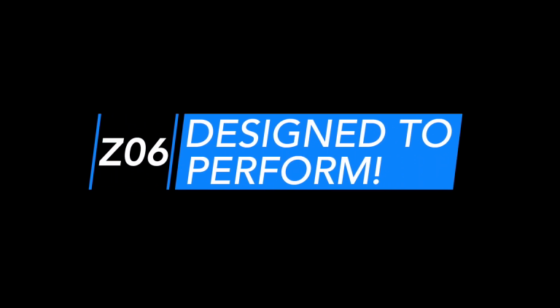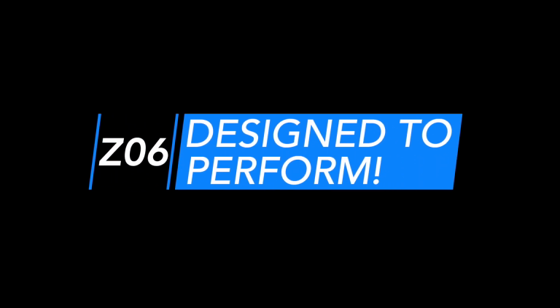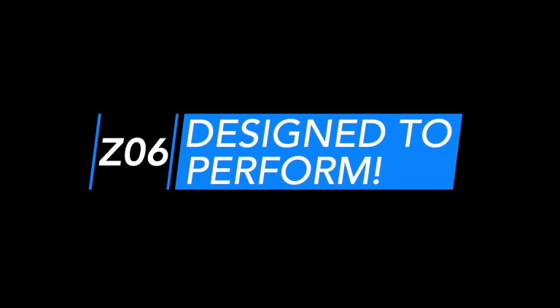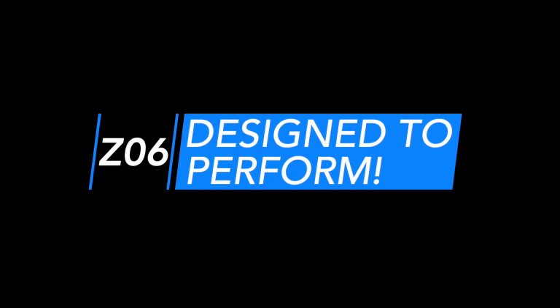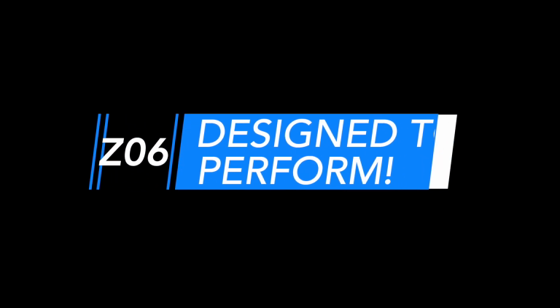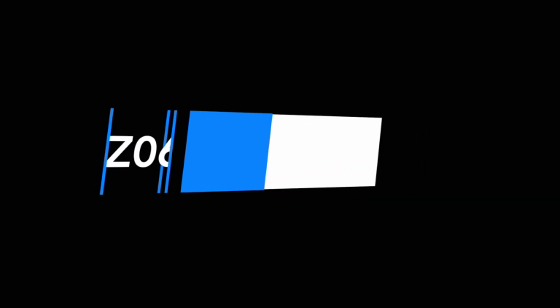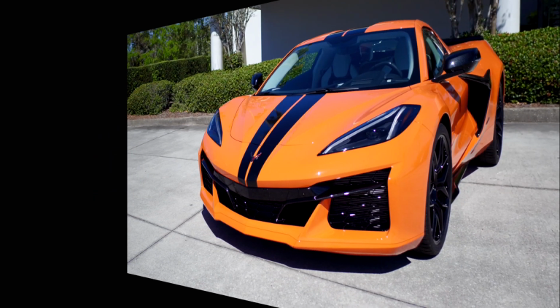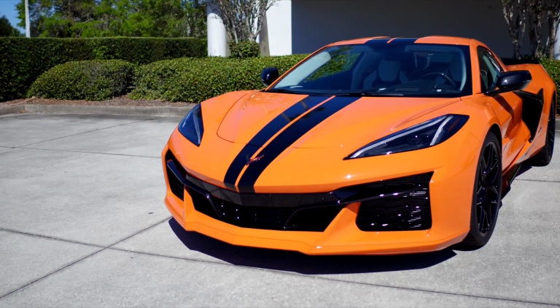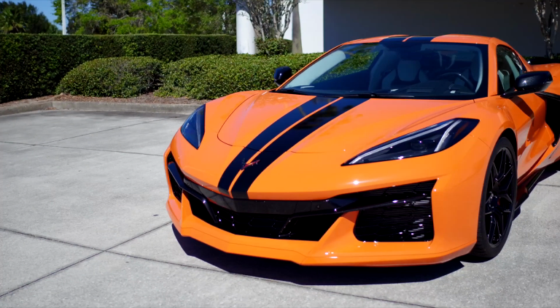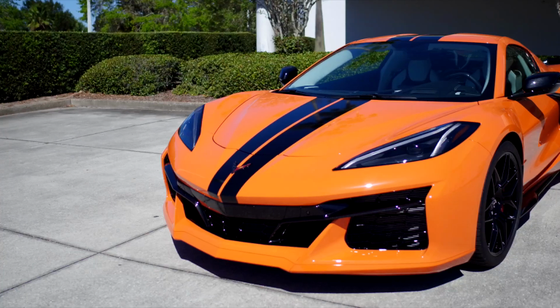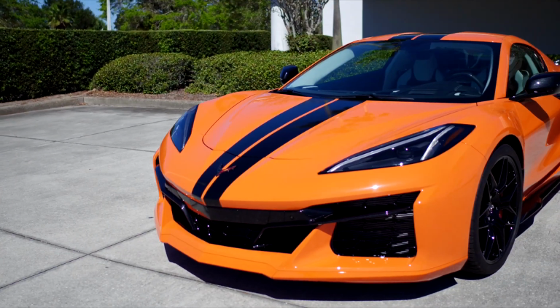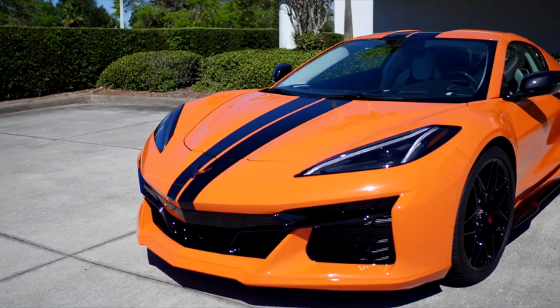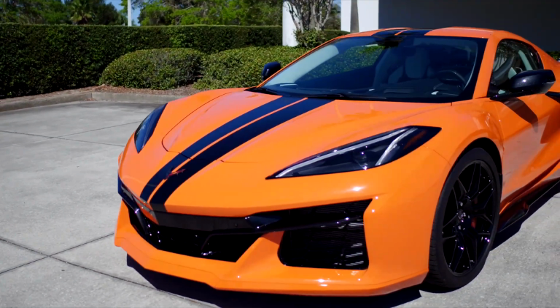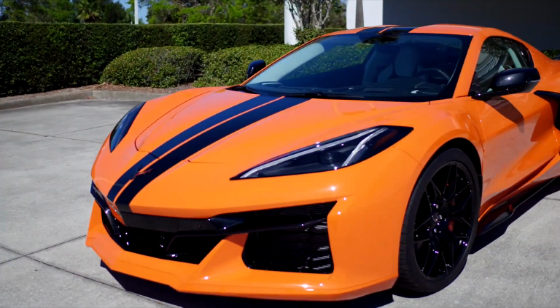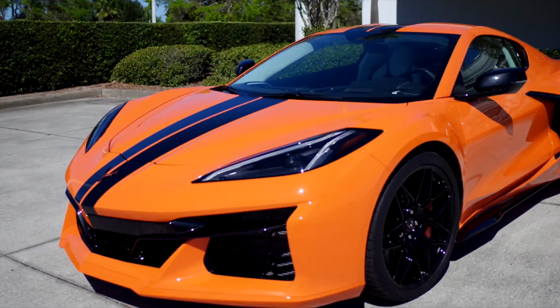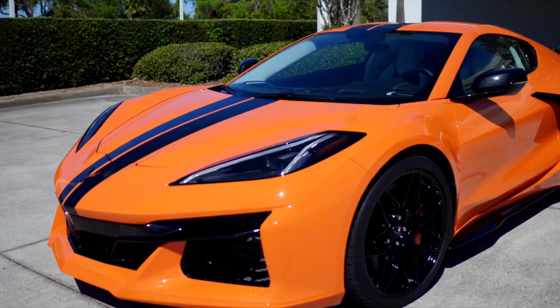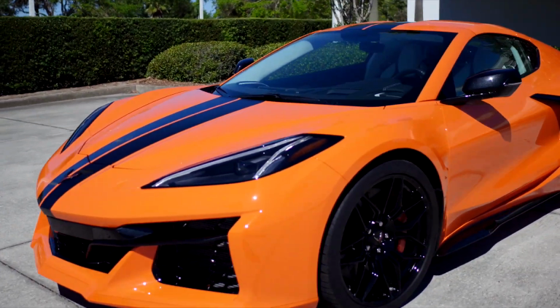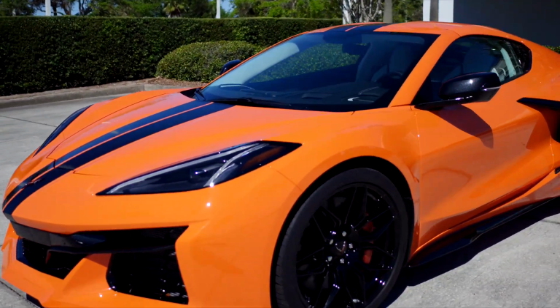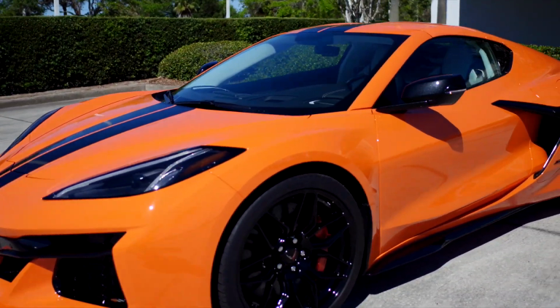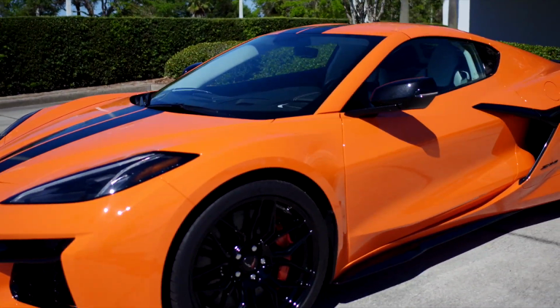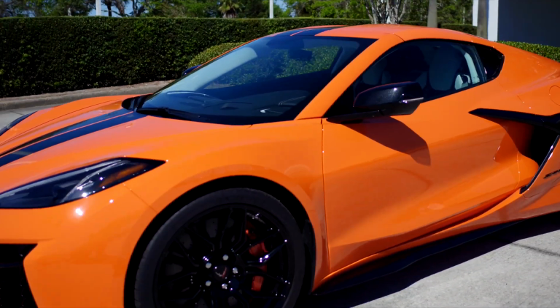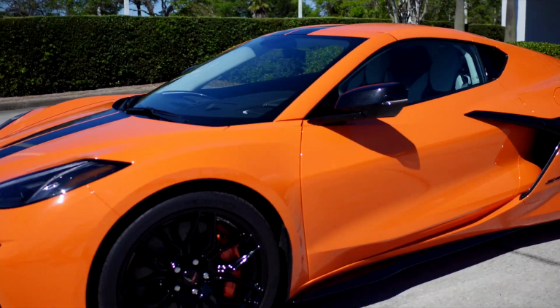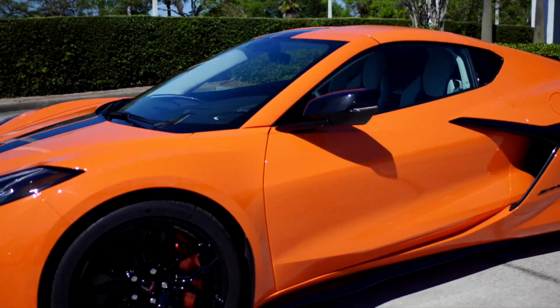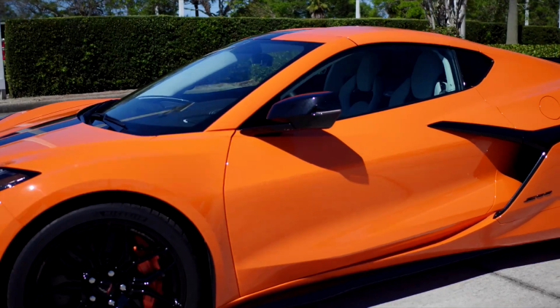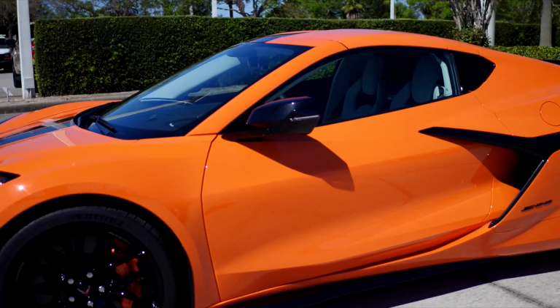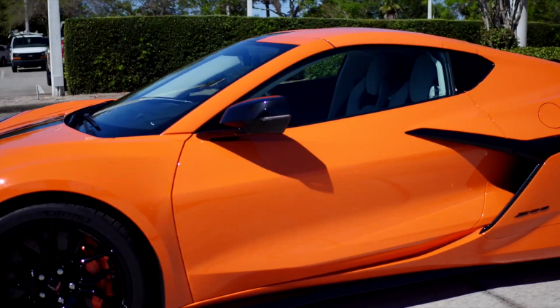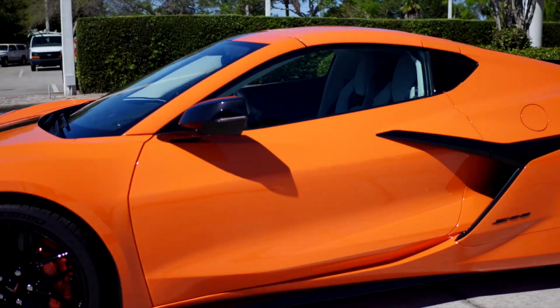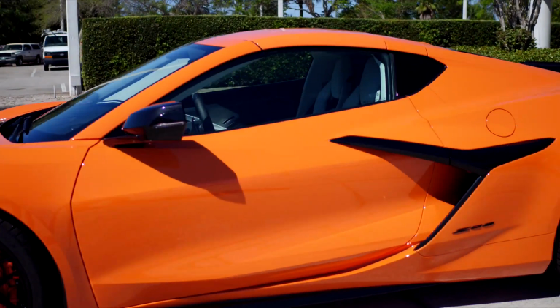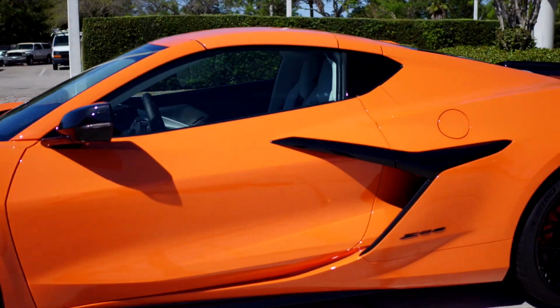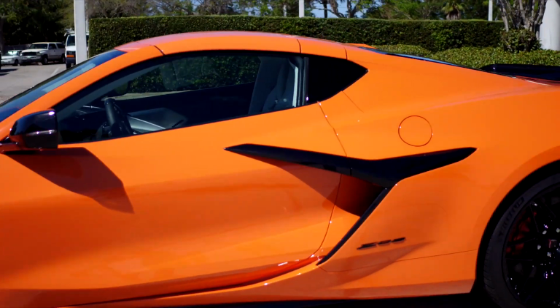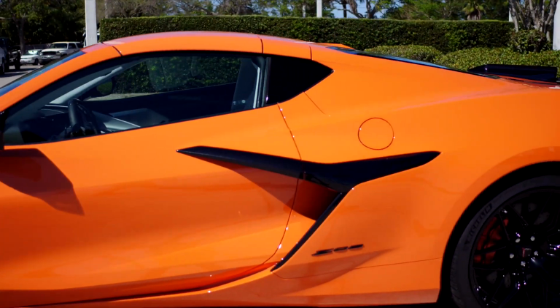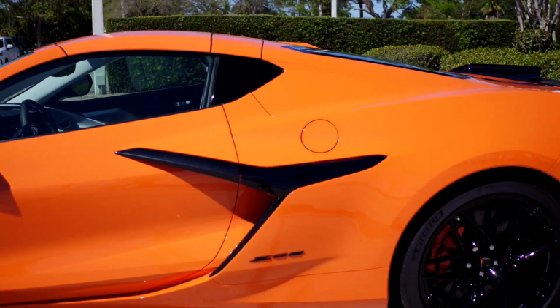Designed to perform, almost every exterior detail unique to the Z06 serves a purpose for aerodynamics, handling, or cooling, with styling cues that all accentuate the car's sense of motion.